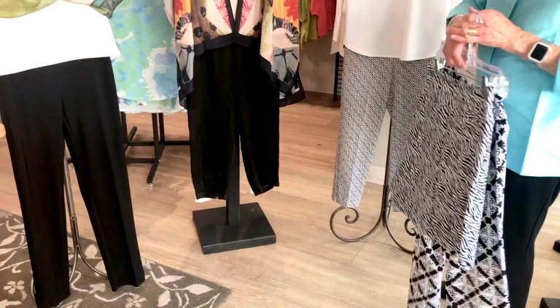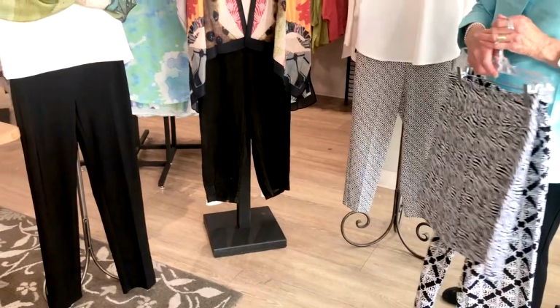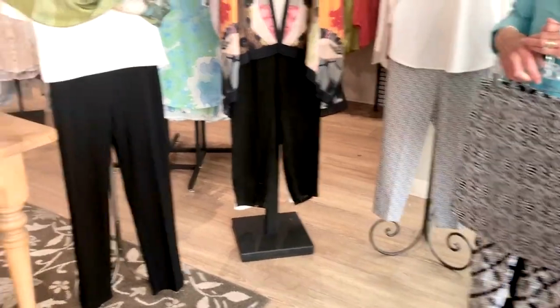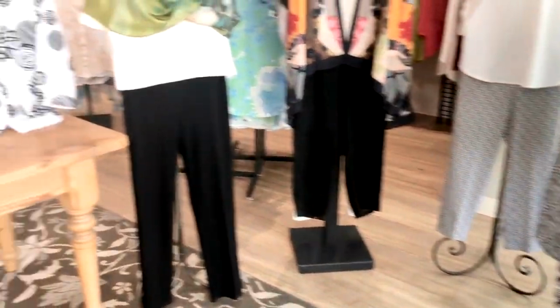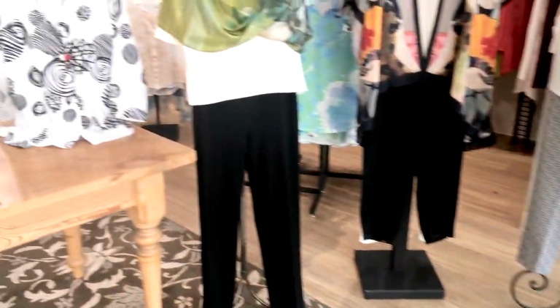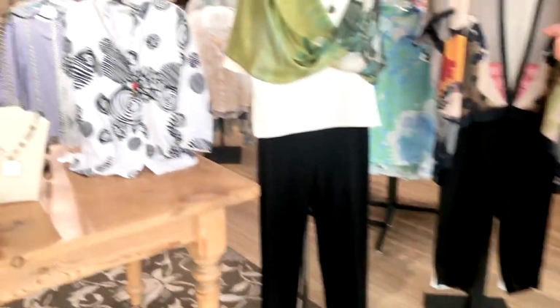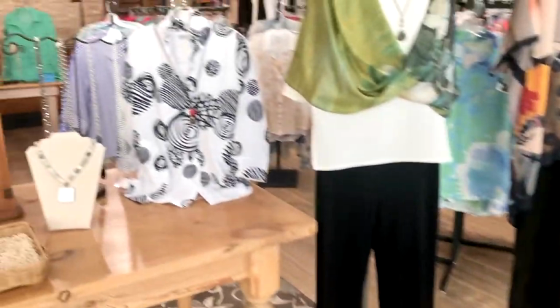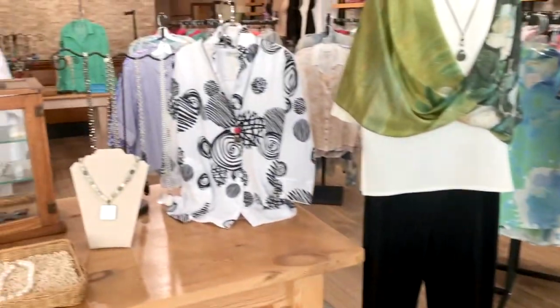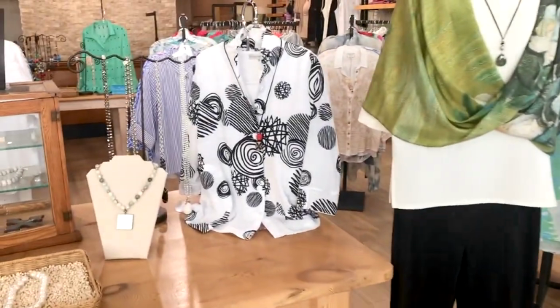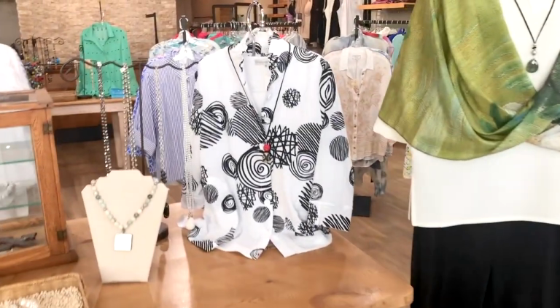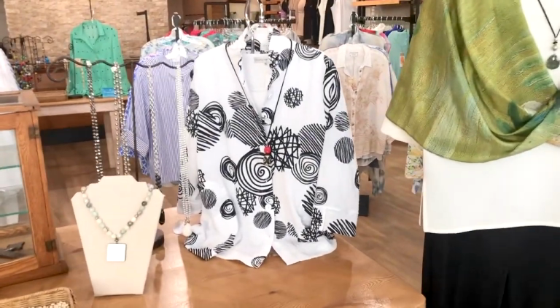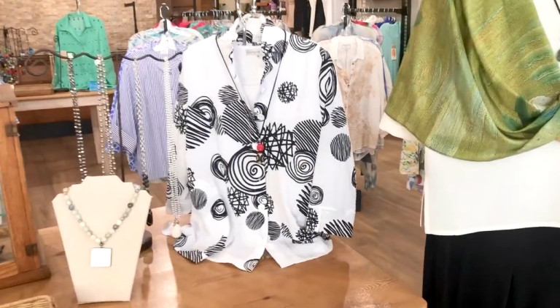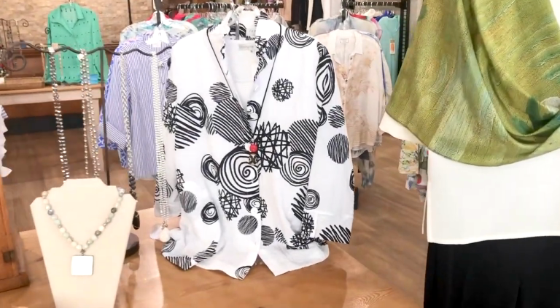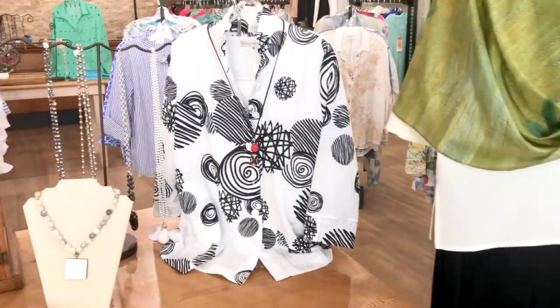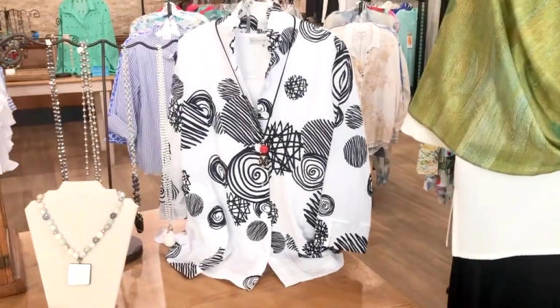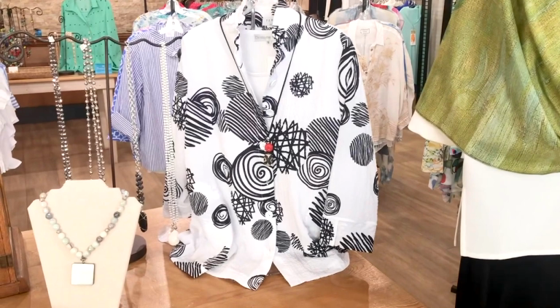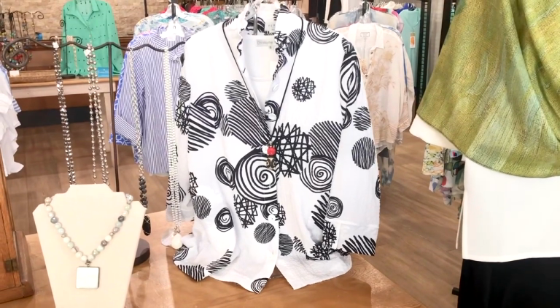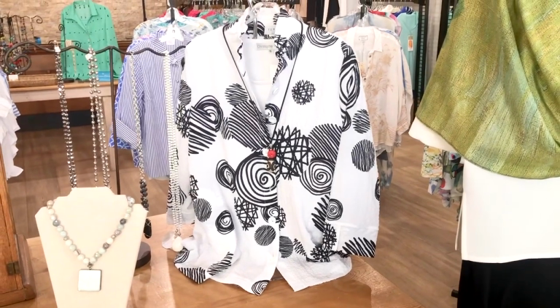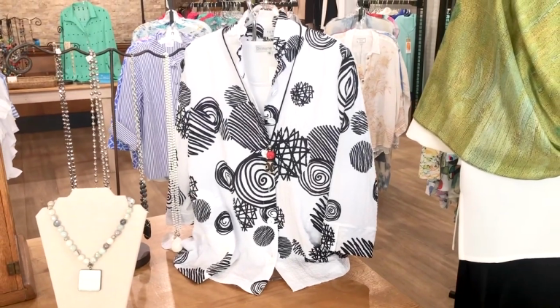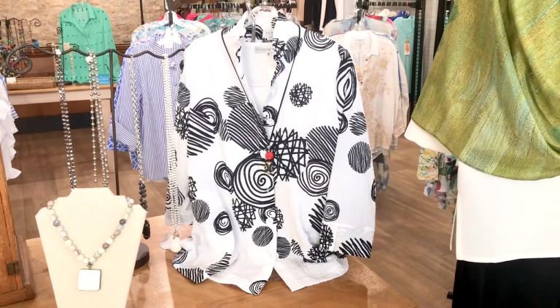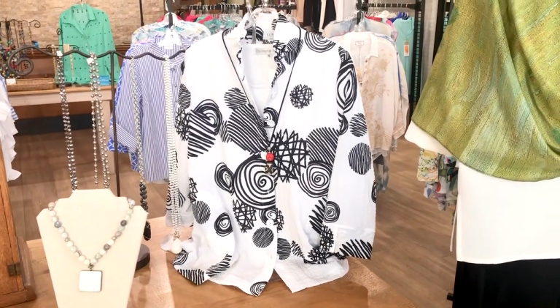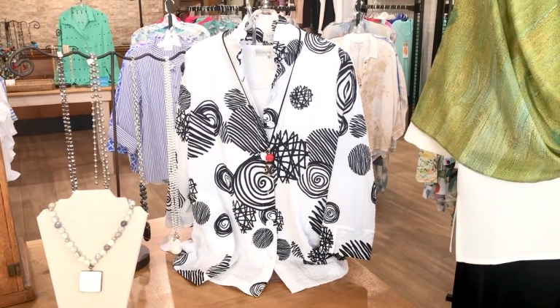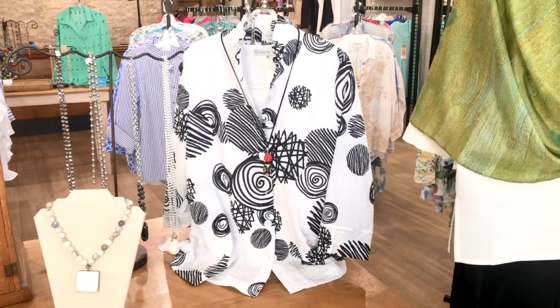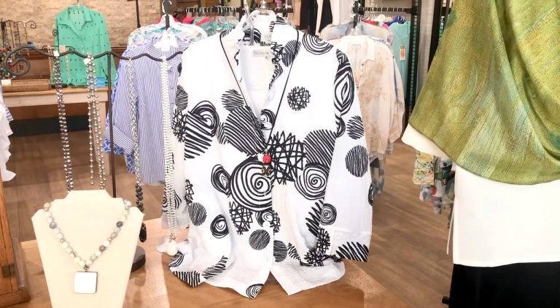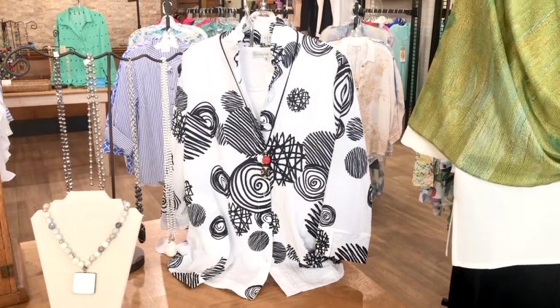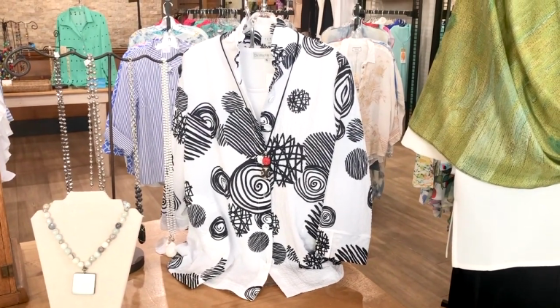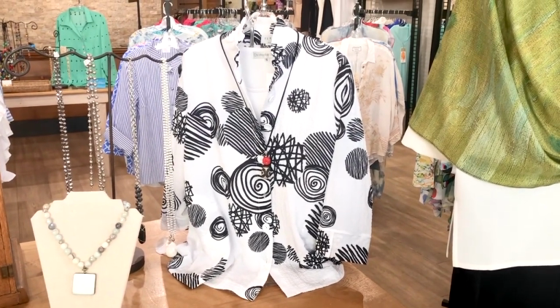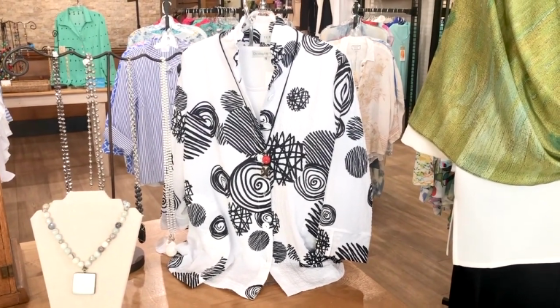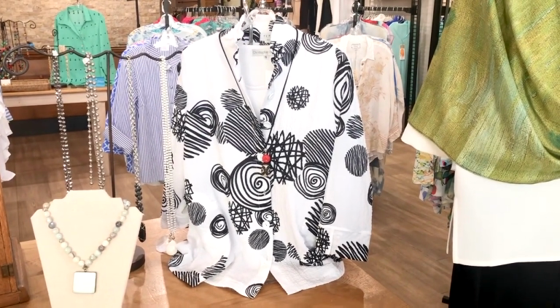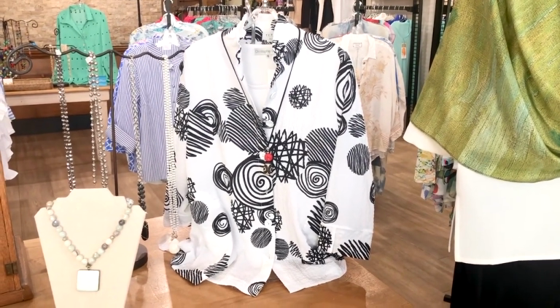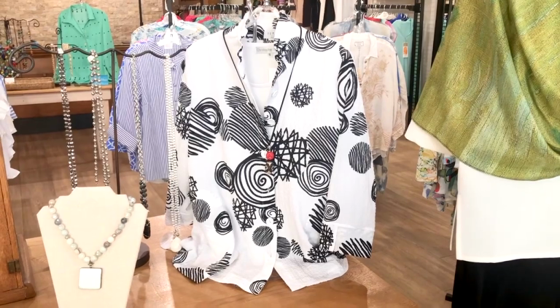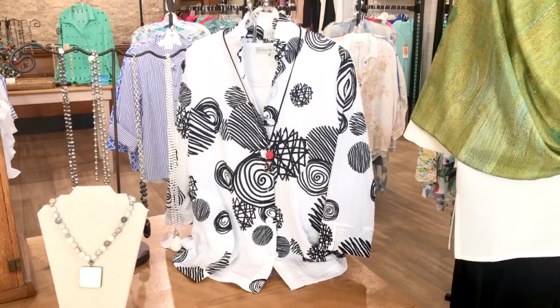Next we have another black and white look — black and white continues to be important. It's a new little Tara jacket and we've accessorized it with one of our long necklaces.